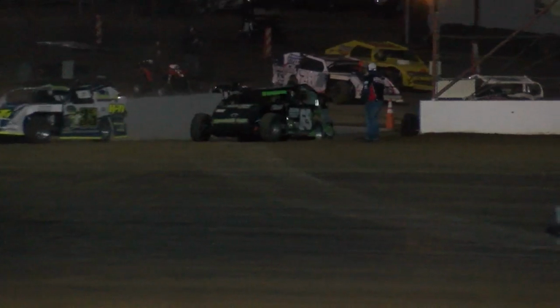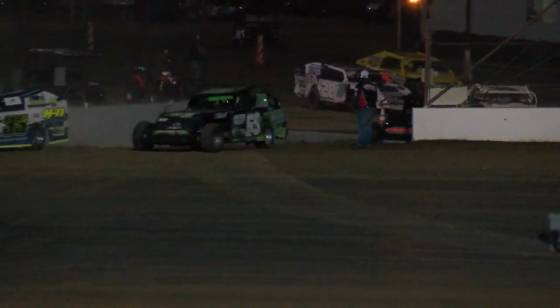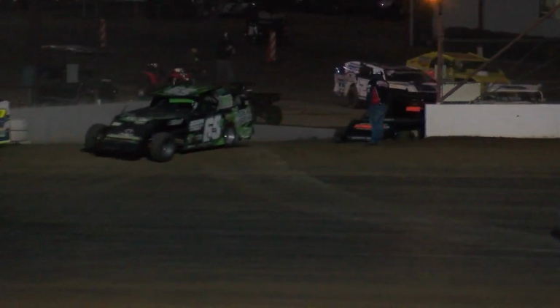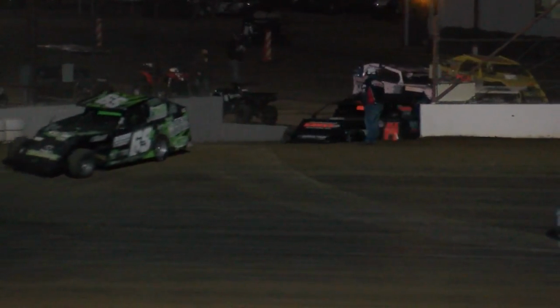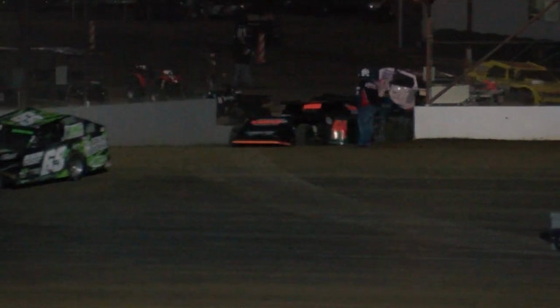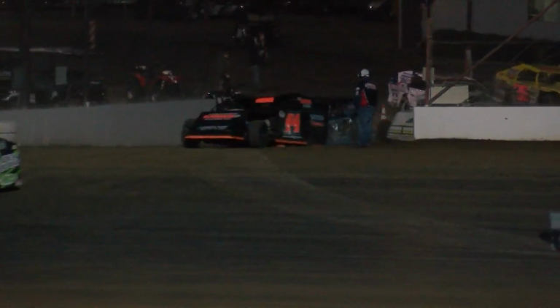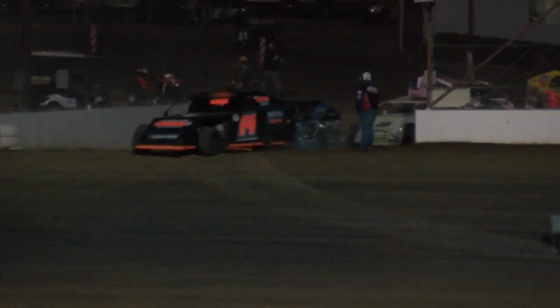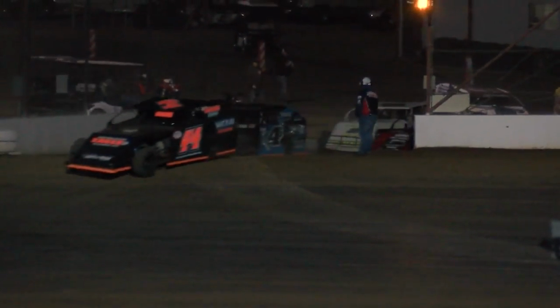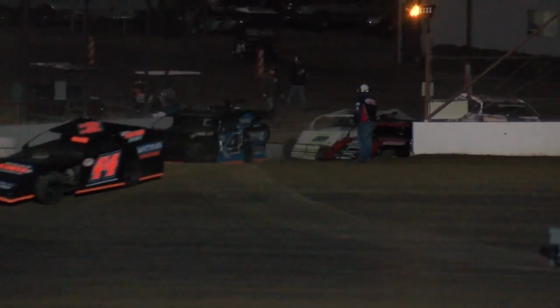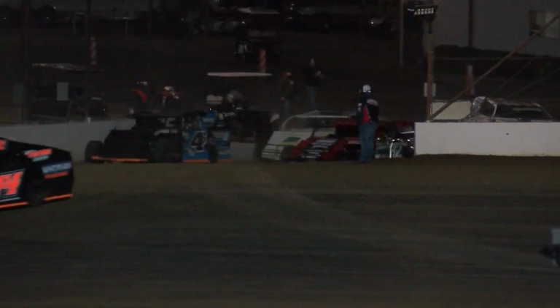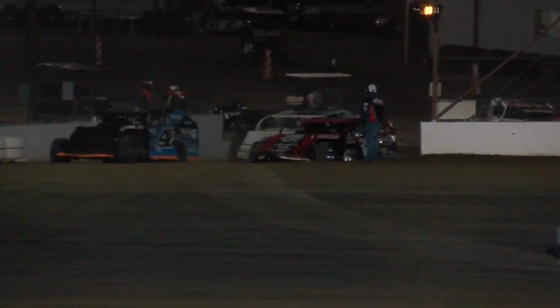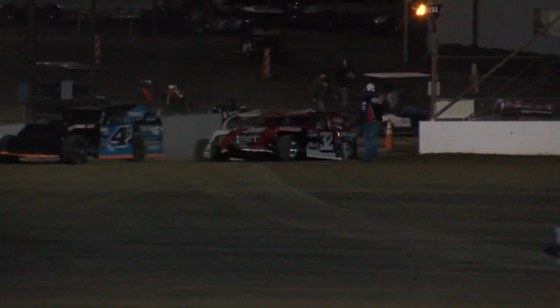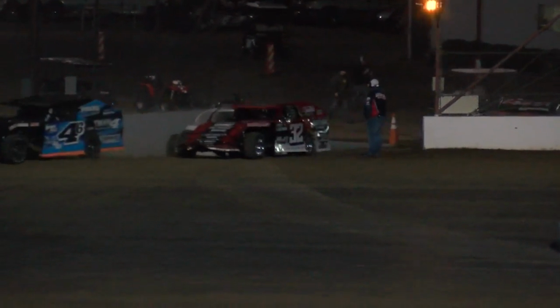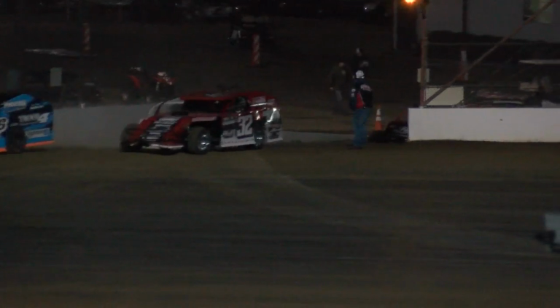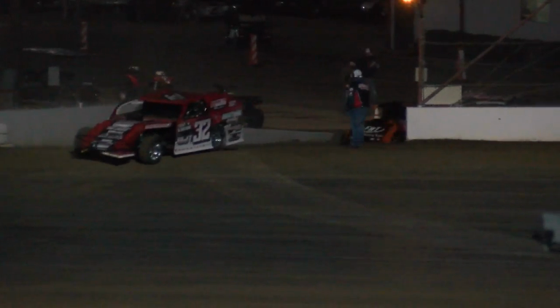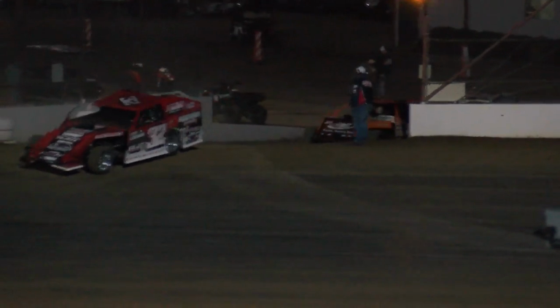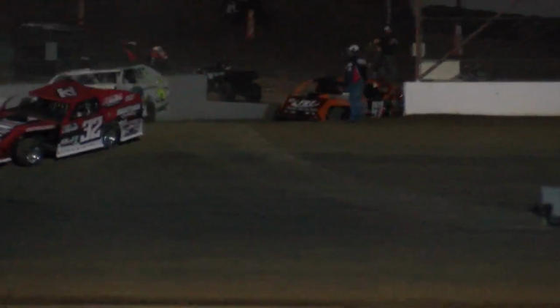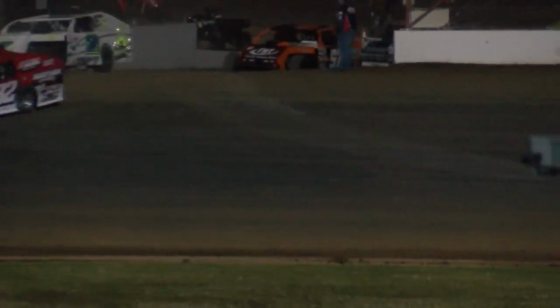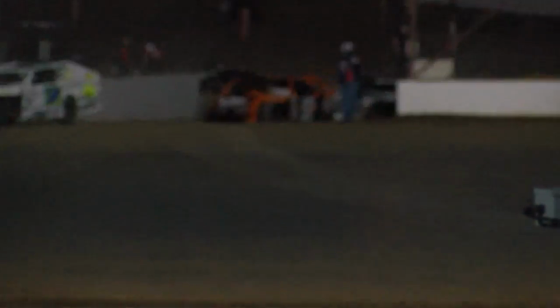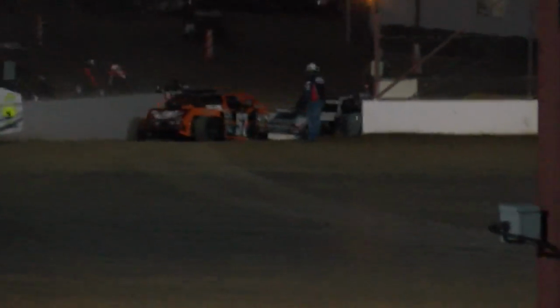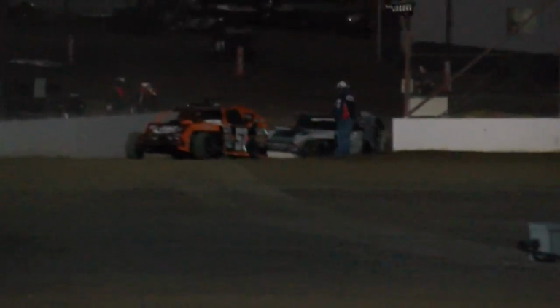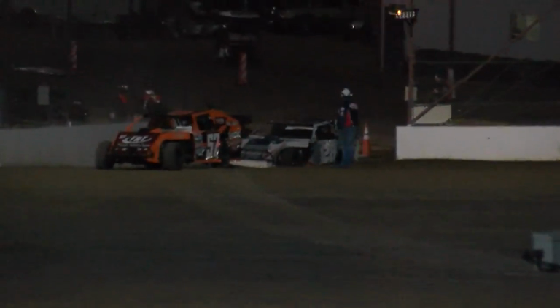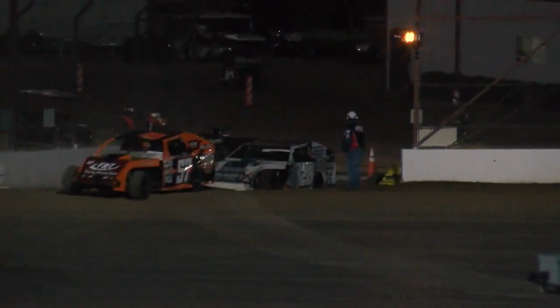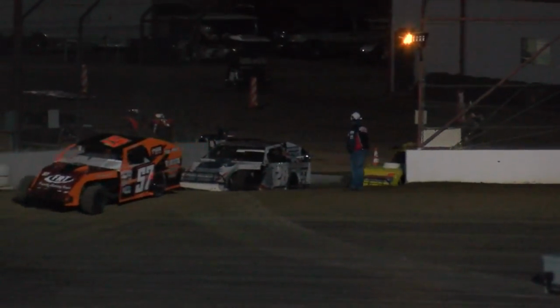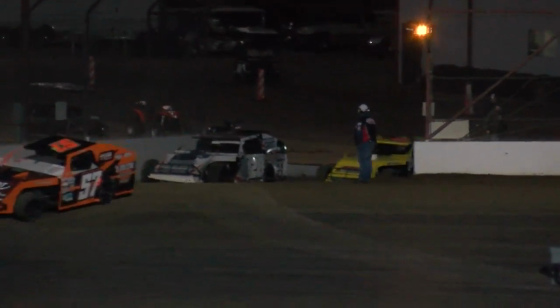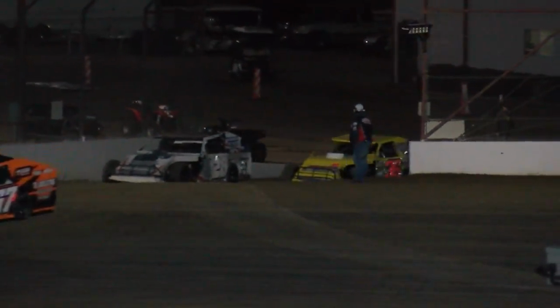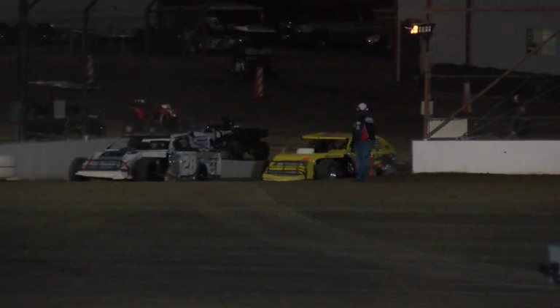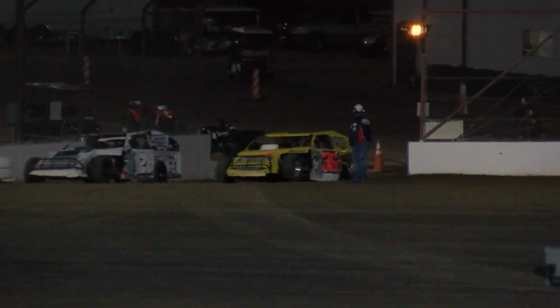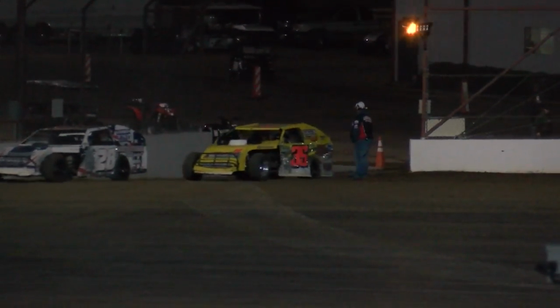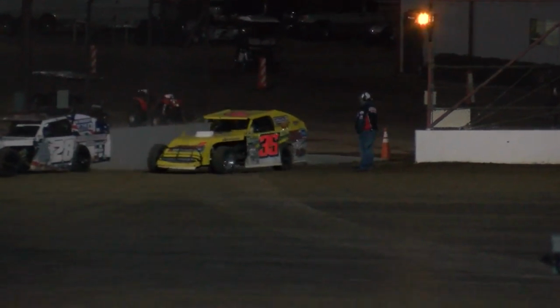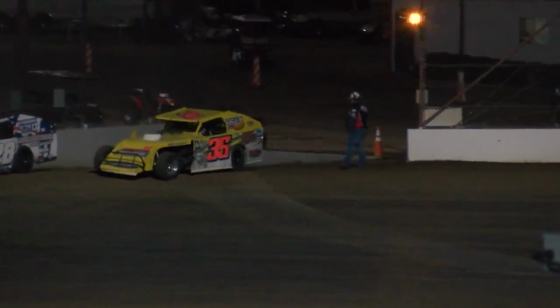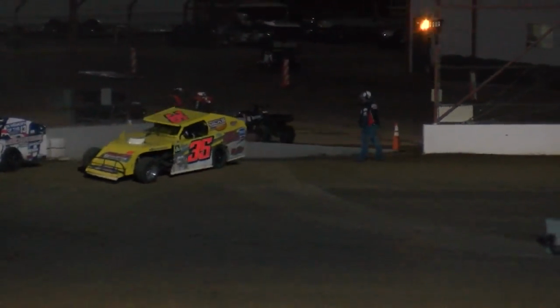You ain't seen nothing yet. 24 of the fastest B-Mods across the Midwest will roll out for their A-Main, 20 times around here at Lucas Oil Speedway on opening night at the Diamond of Dirt Tracks. I'm Shane Freeby.